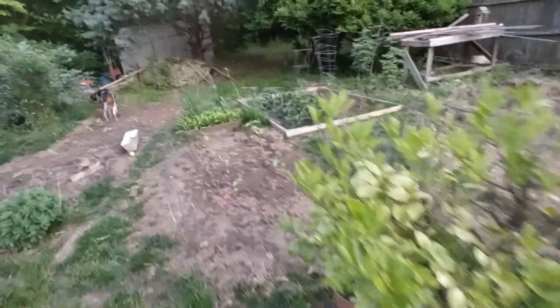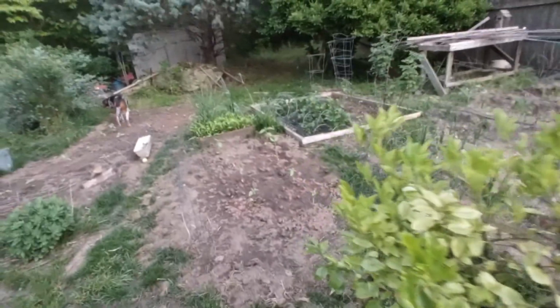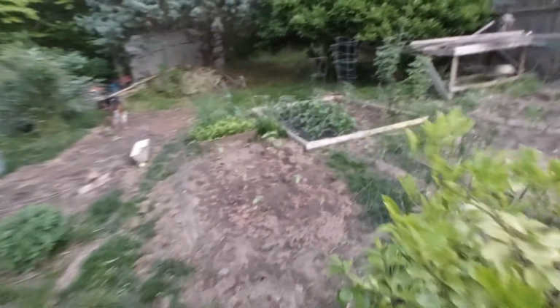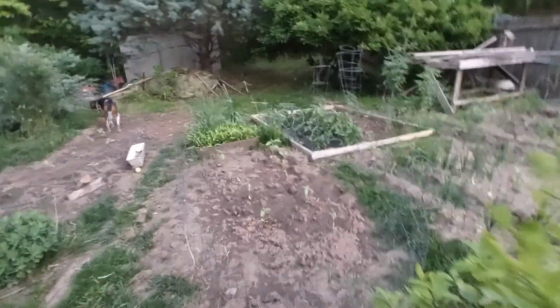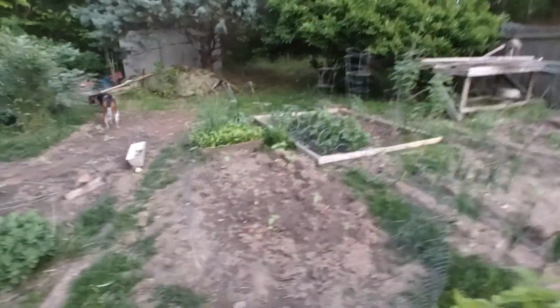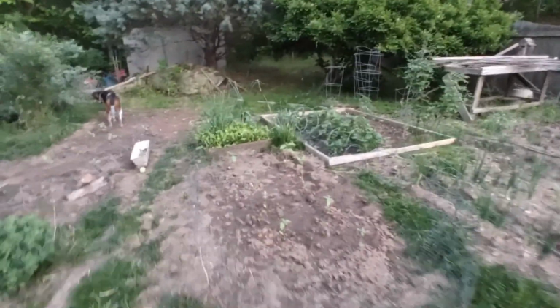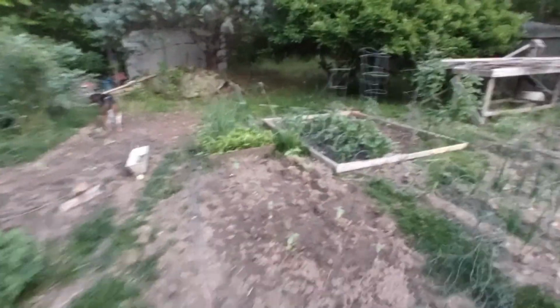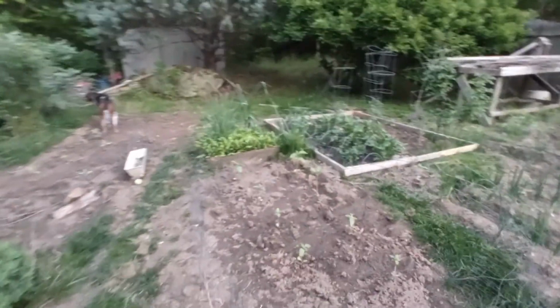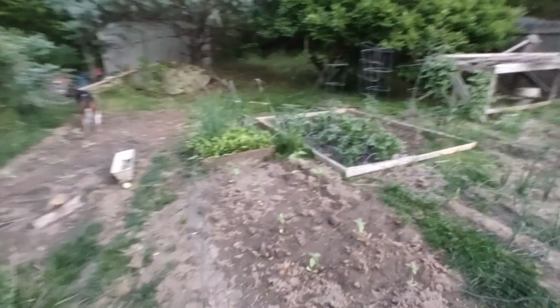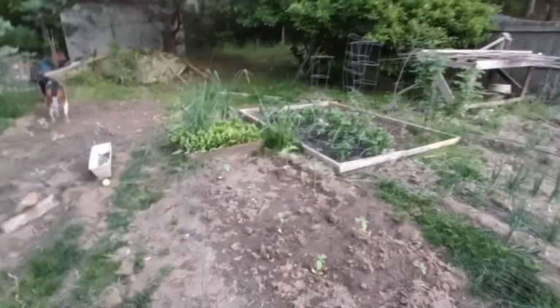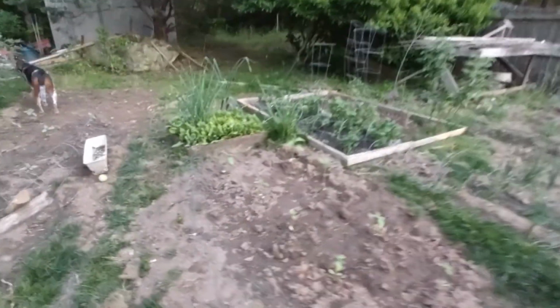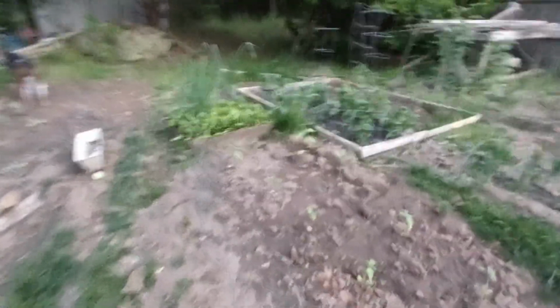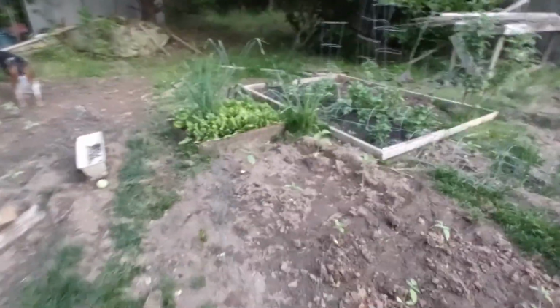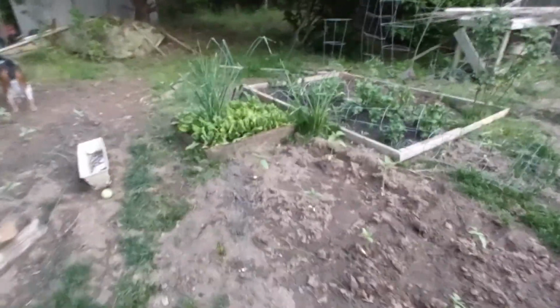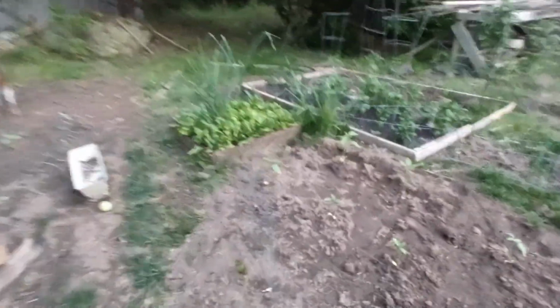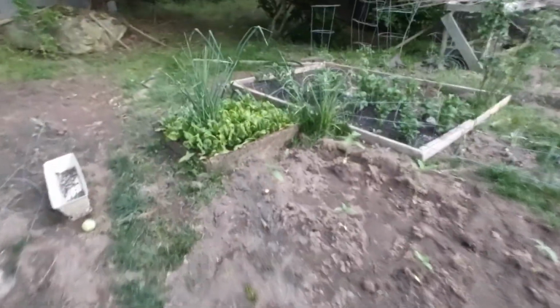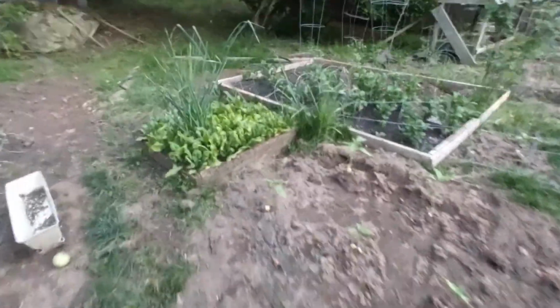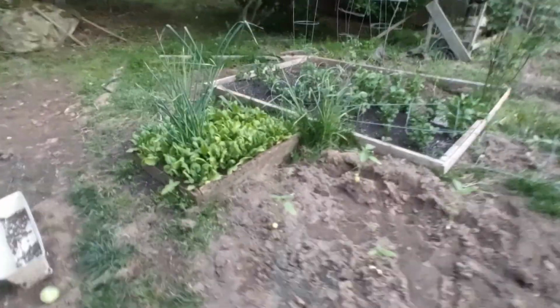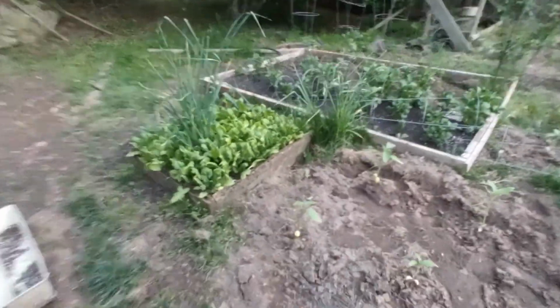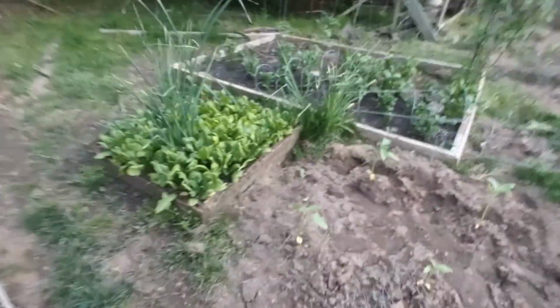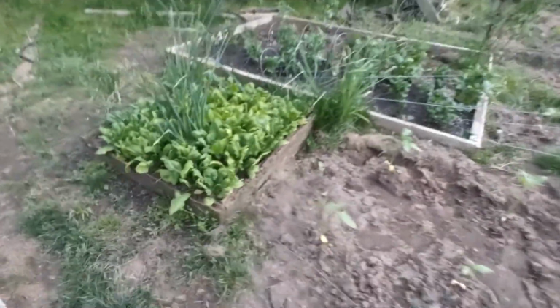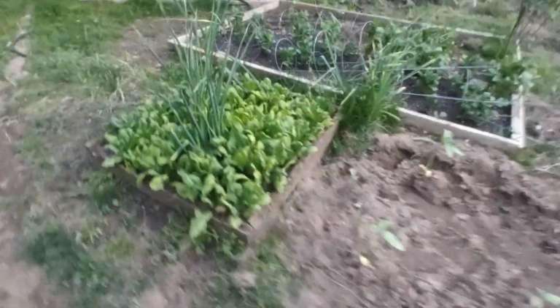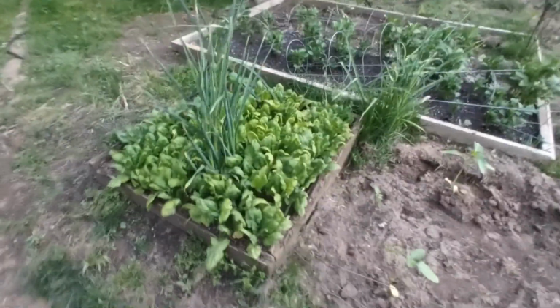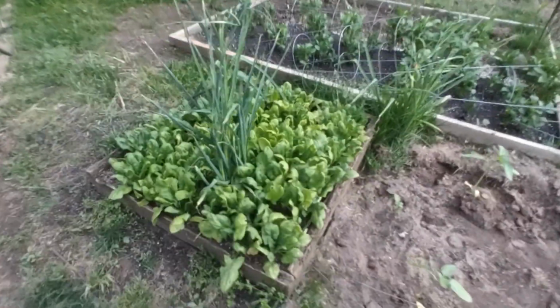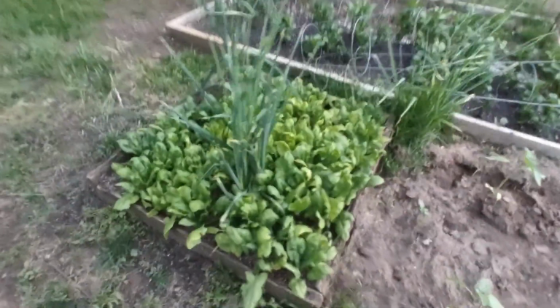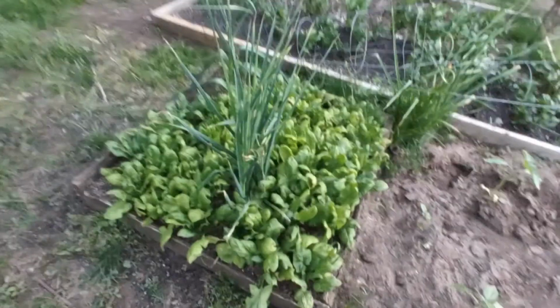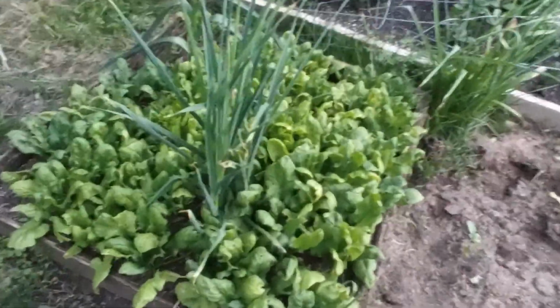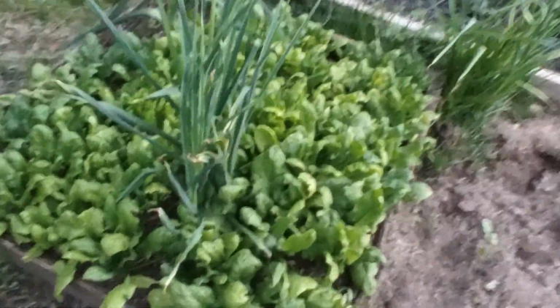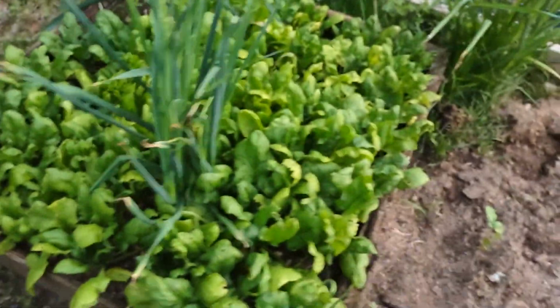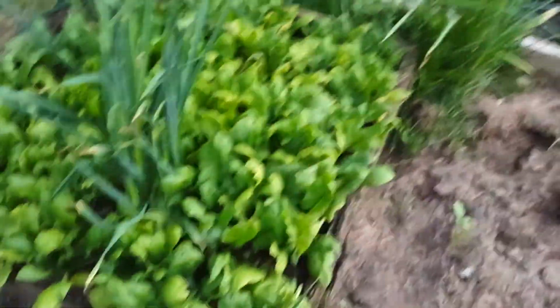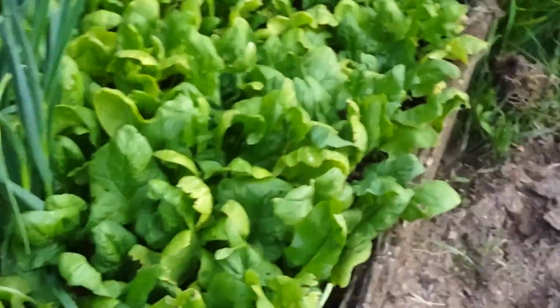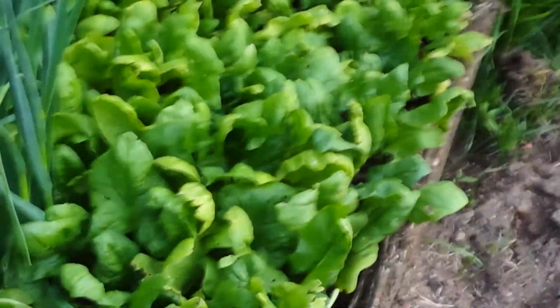Spinach — starting to bolt. We got one good cut off of it. We need to get another cut here. Spinach is in here.